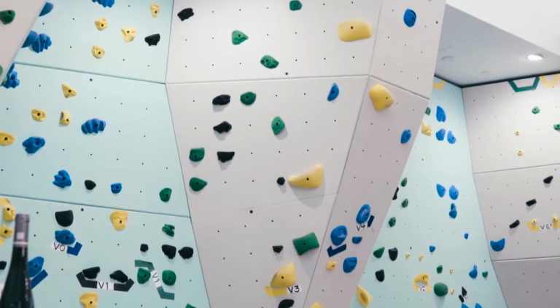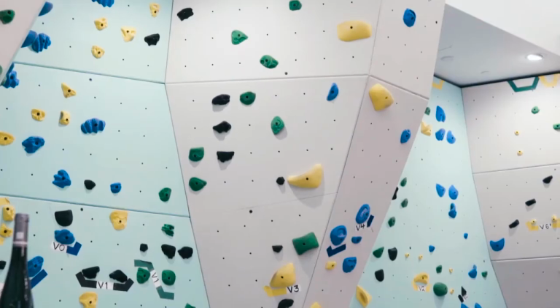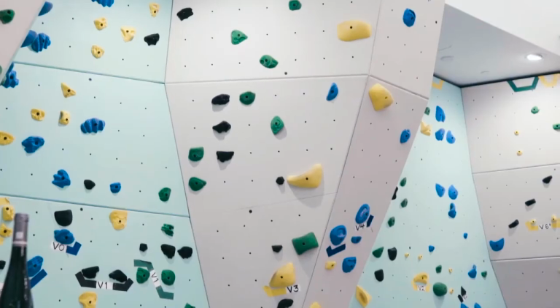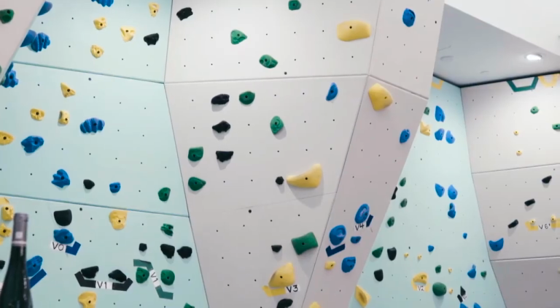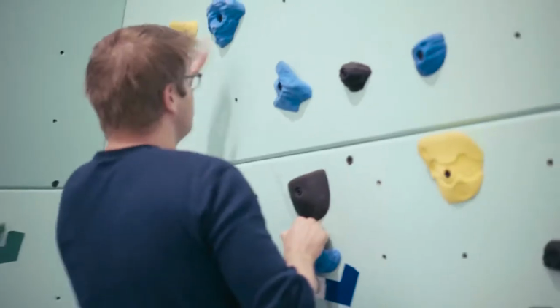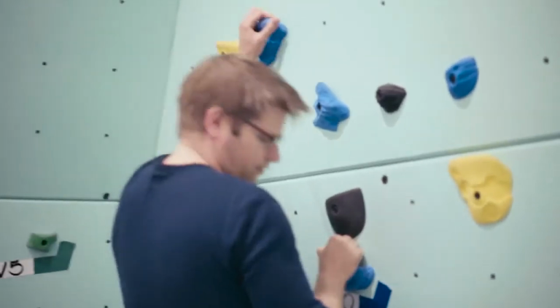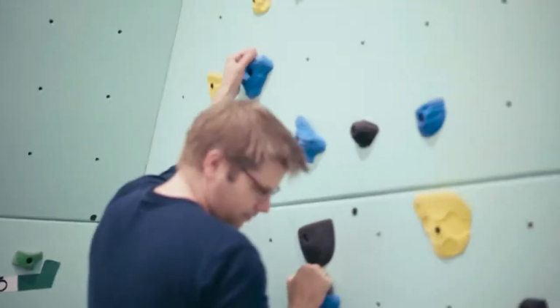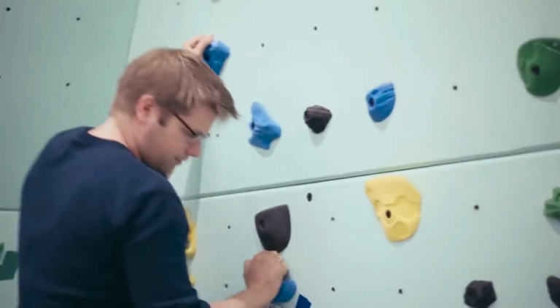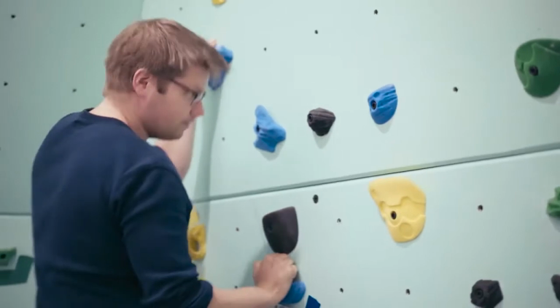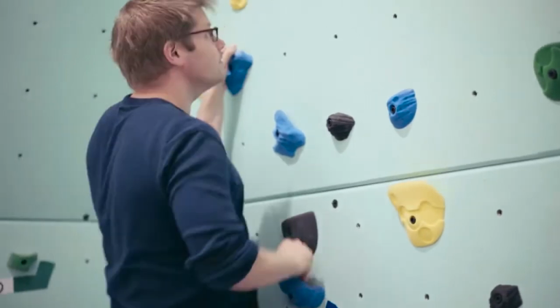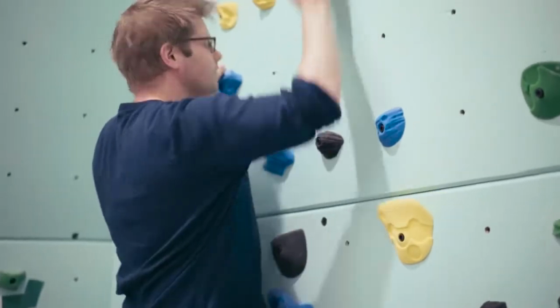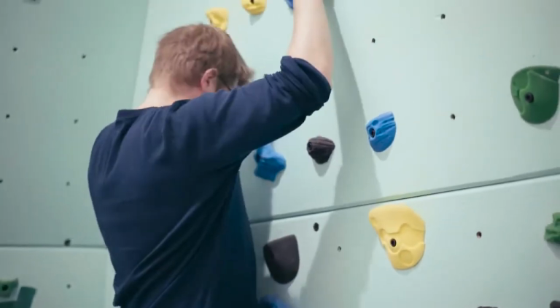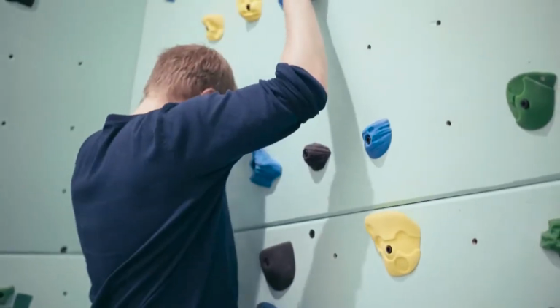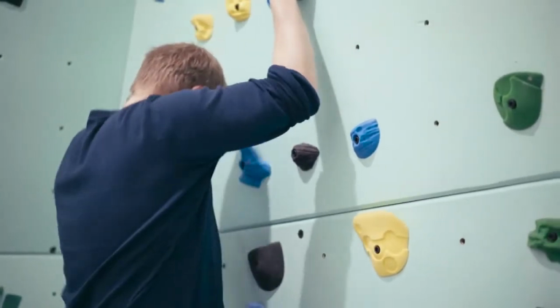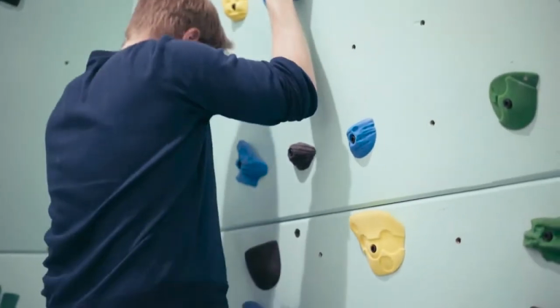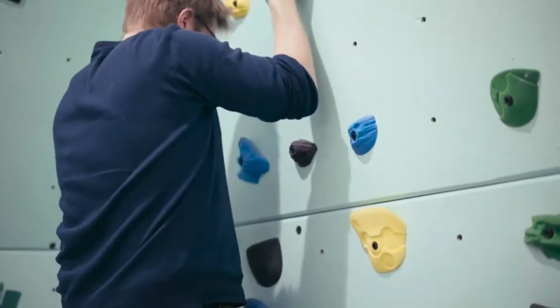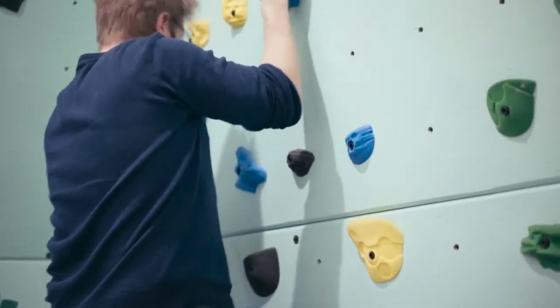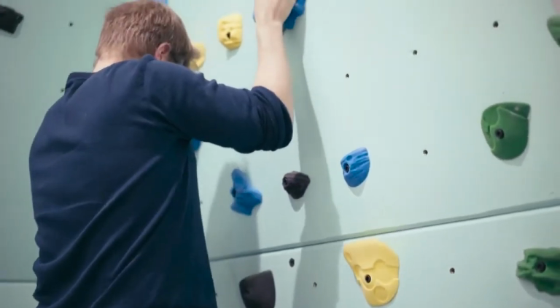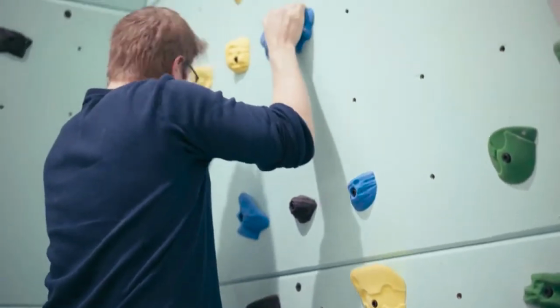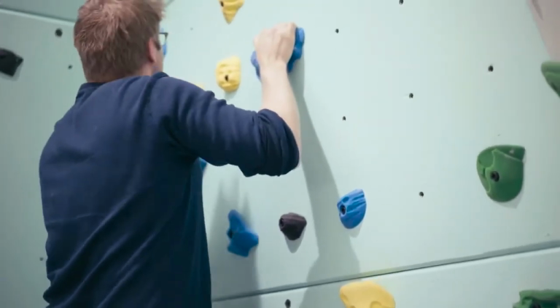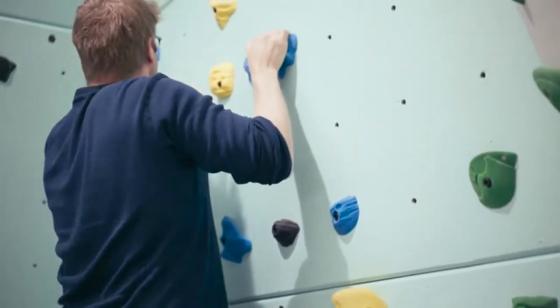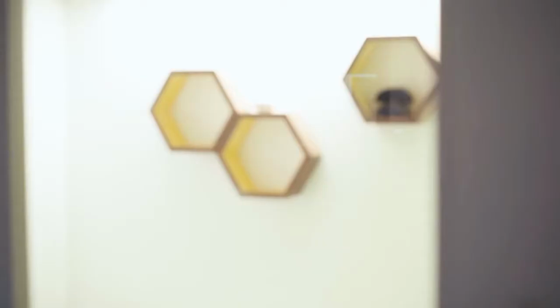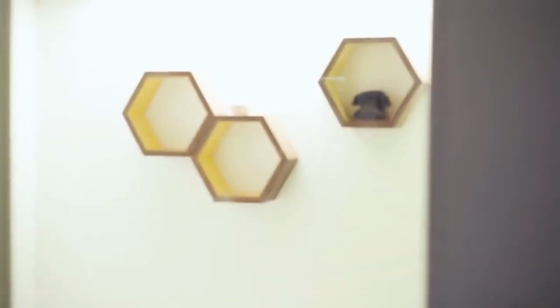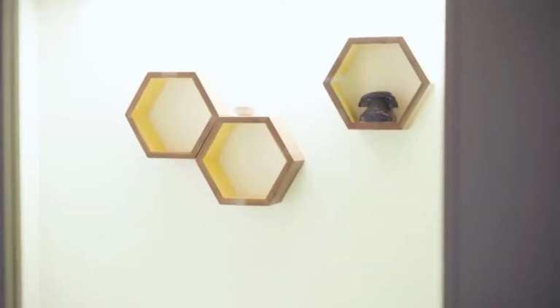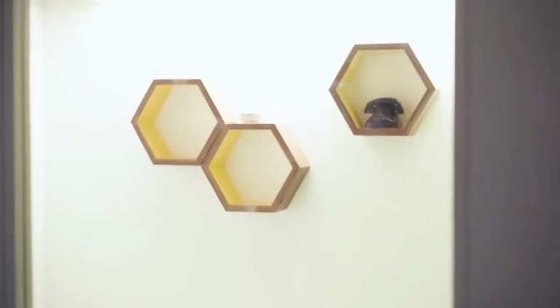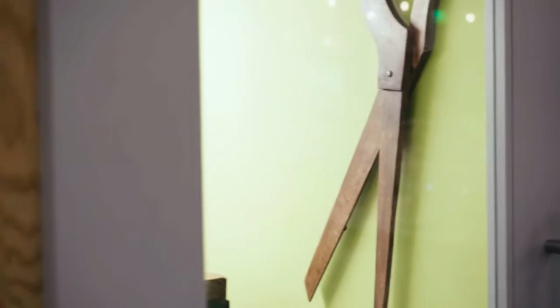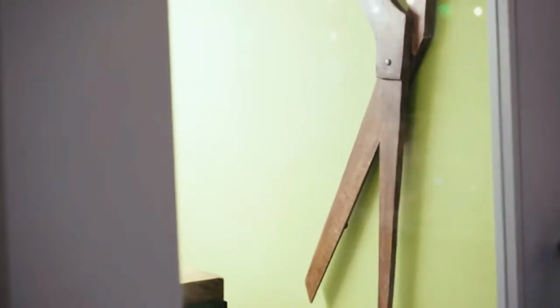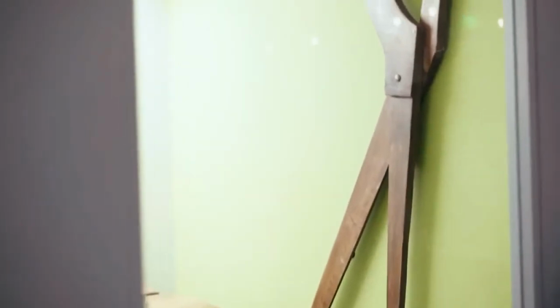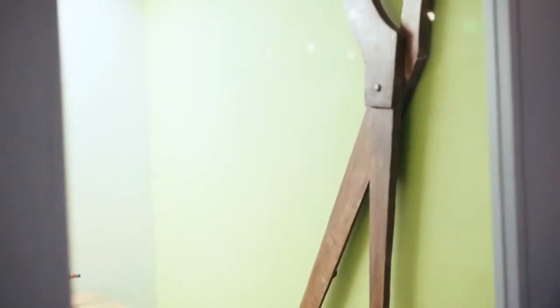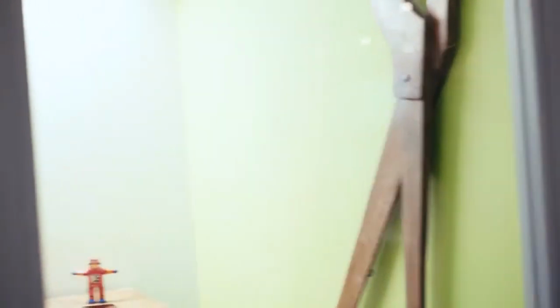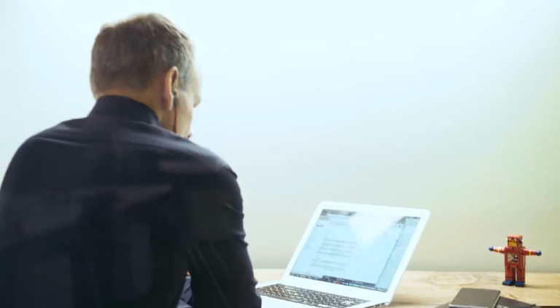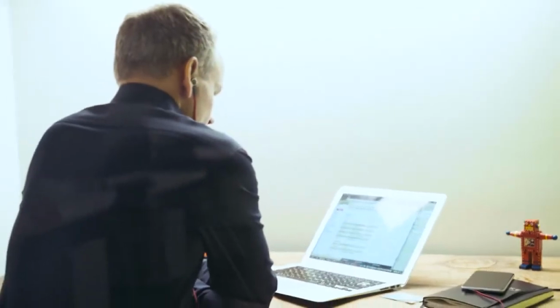It's like a bouldering wall — you can kind of go up and down and mess around. And these are kind of phone call rooms if you have to duck in for a quick call.